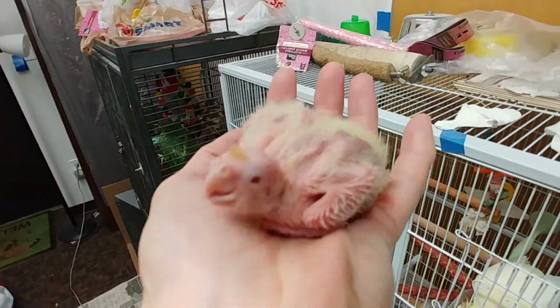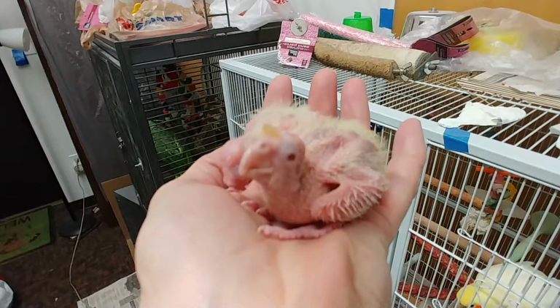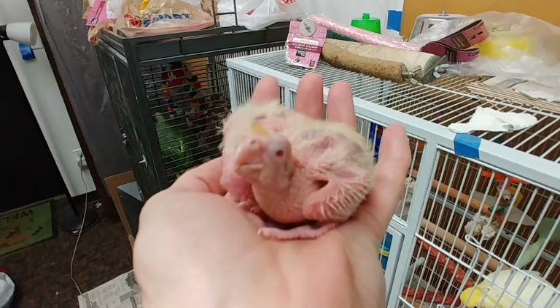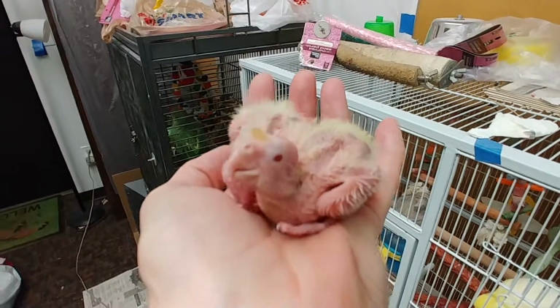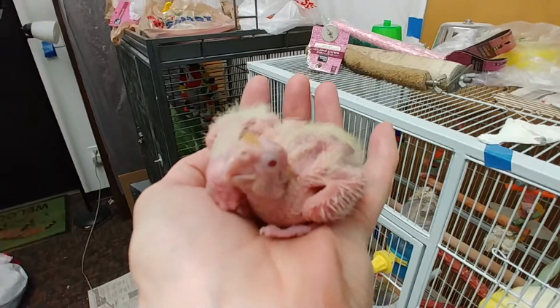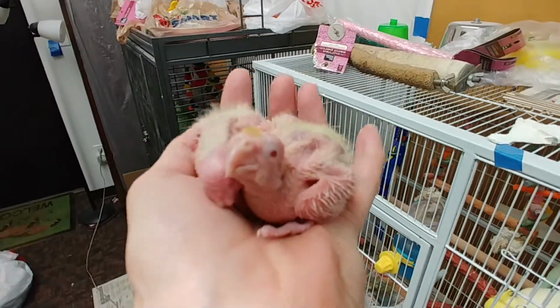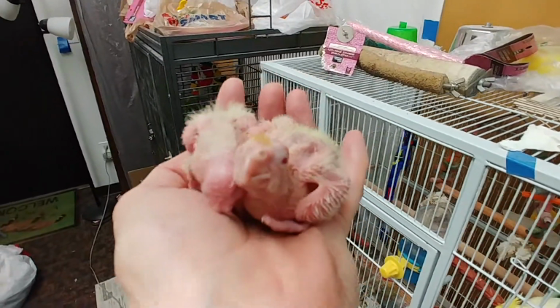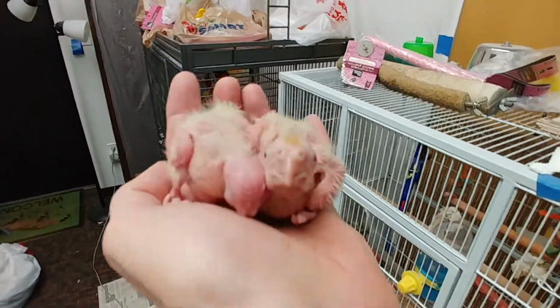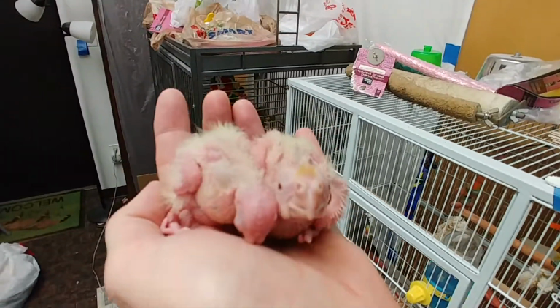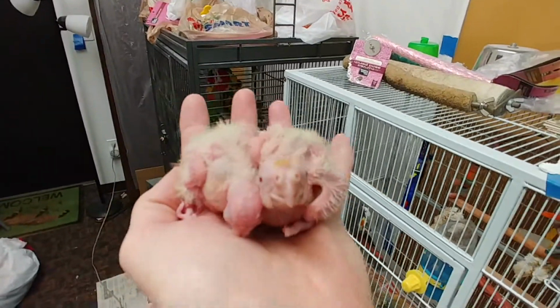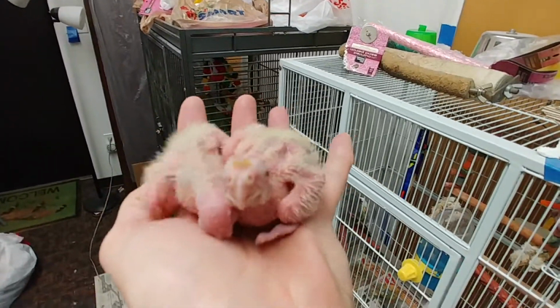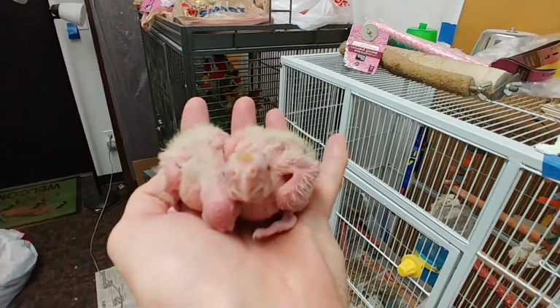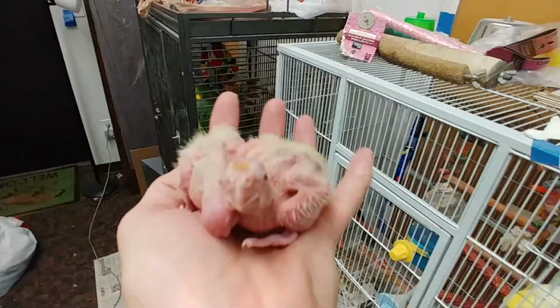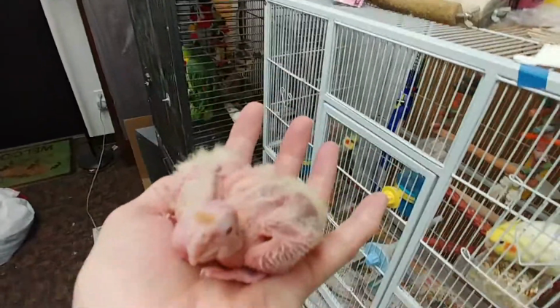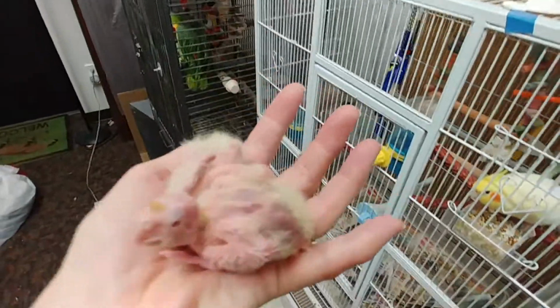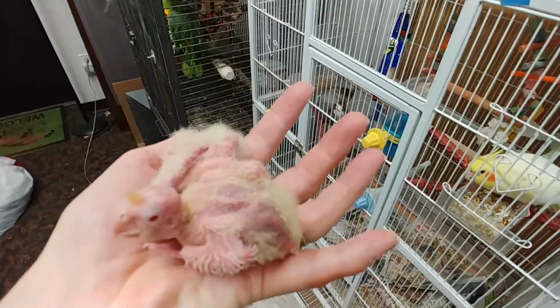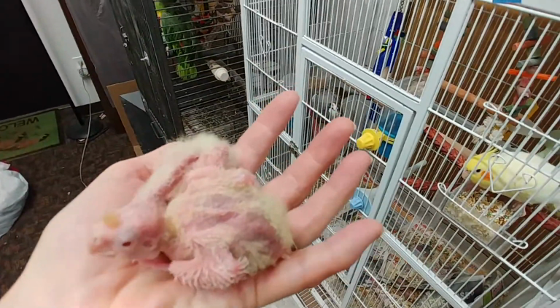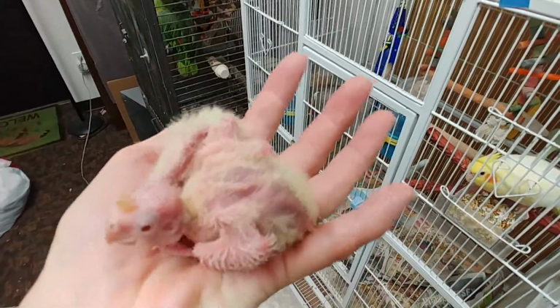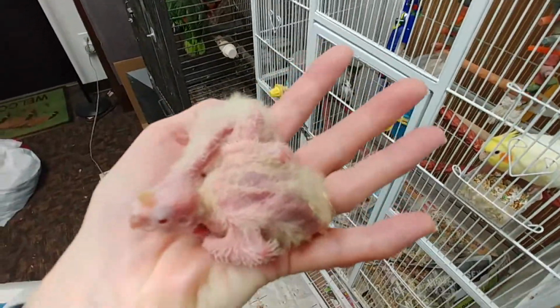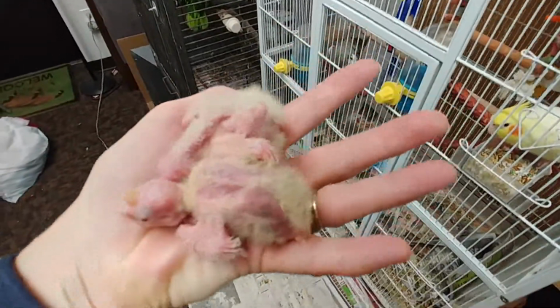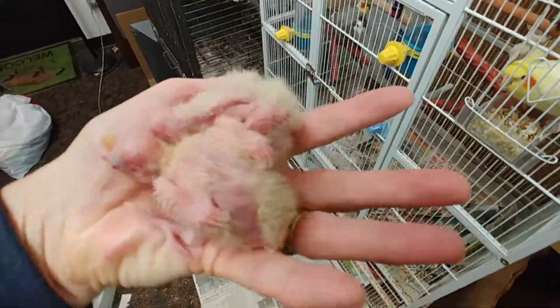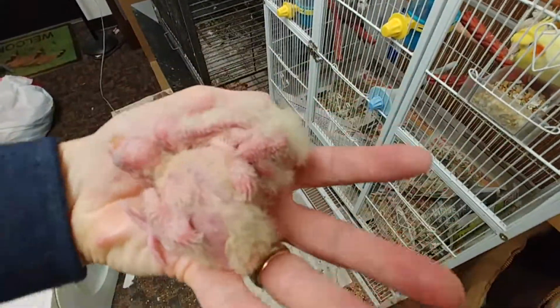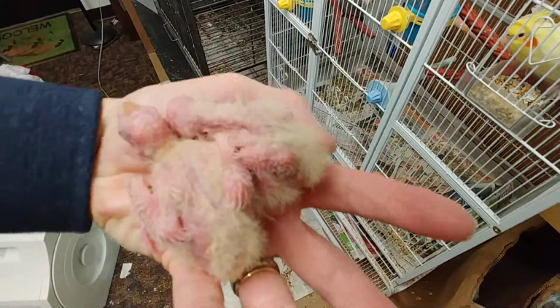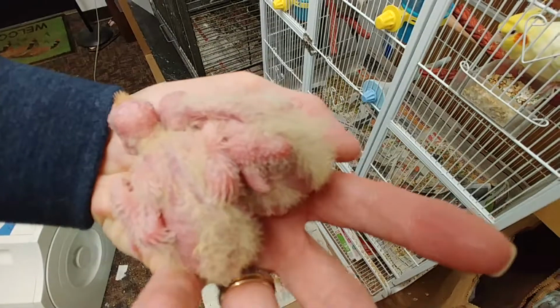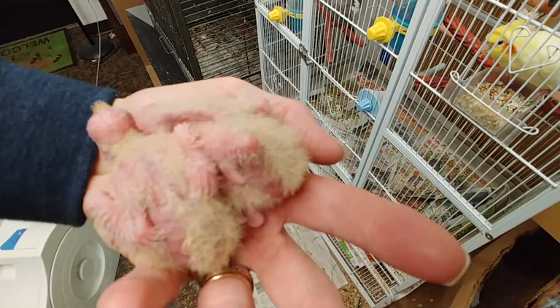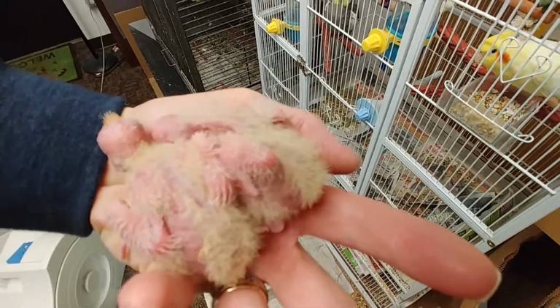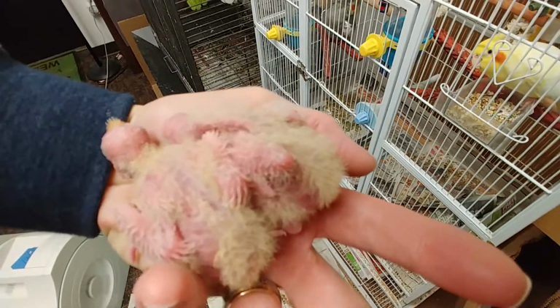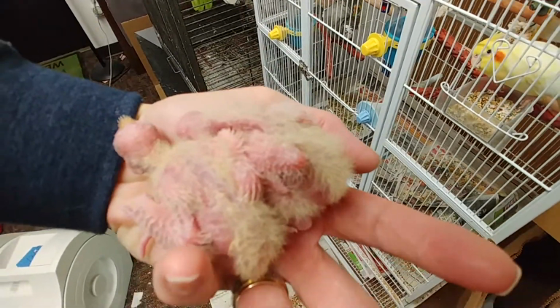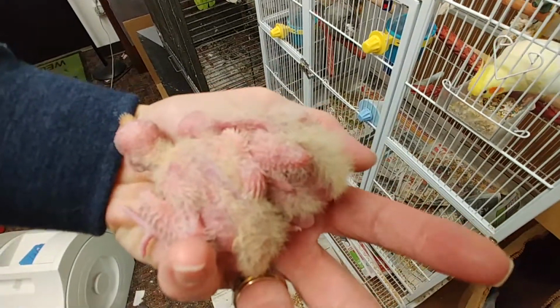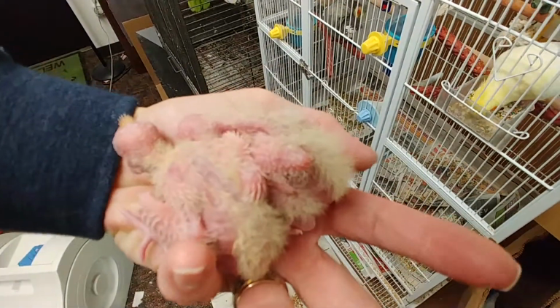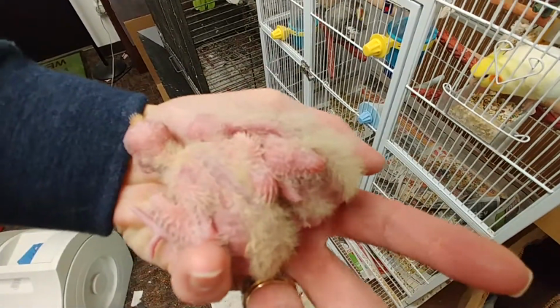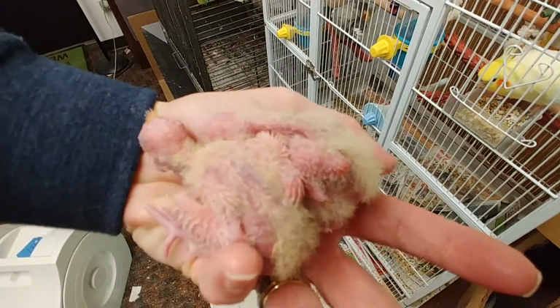These guys just continue to grow like crazy, it's unbelievable. They are almost outgrowing my hand to have the two of them in my hand together. The younger one's starting to just show some feathers.